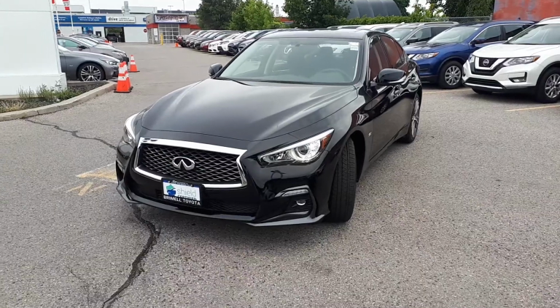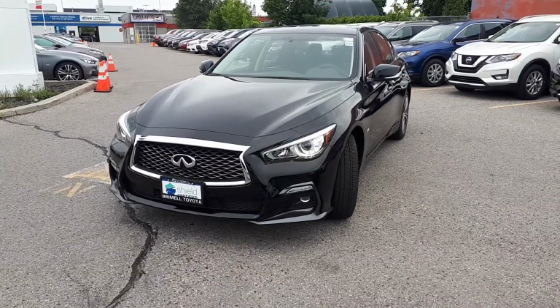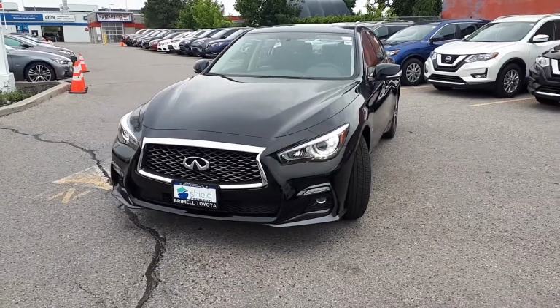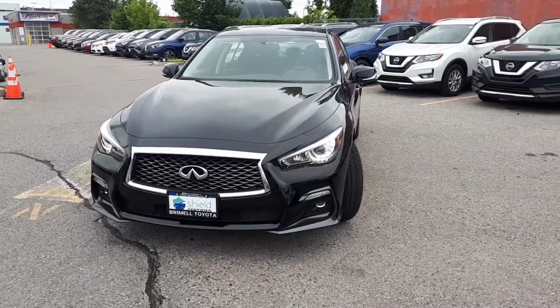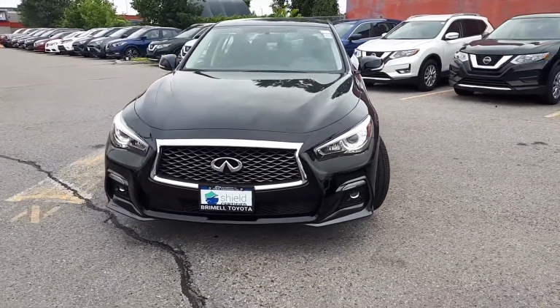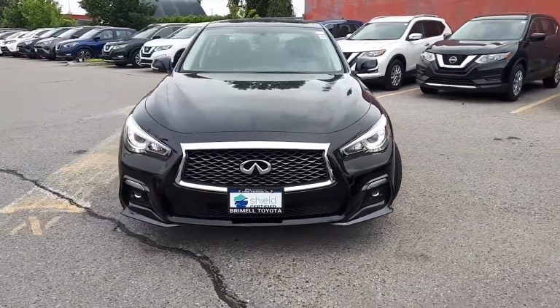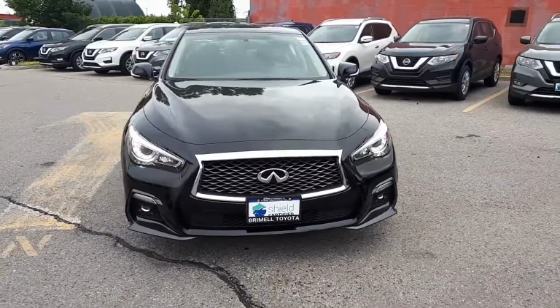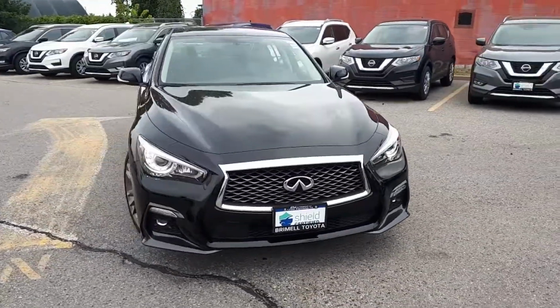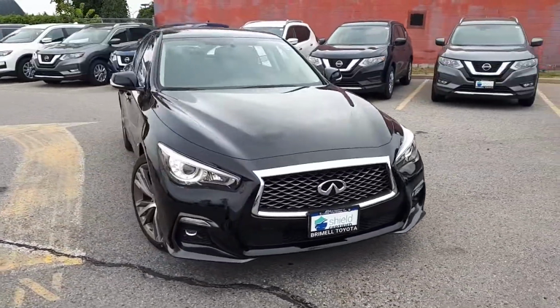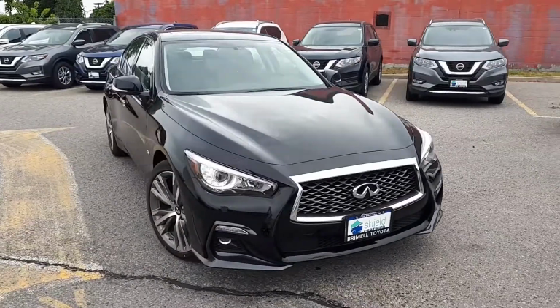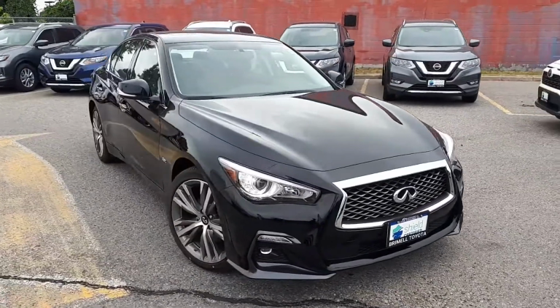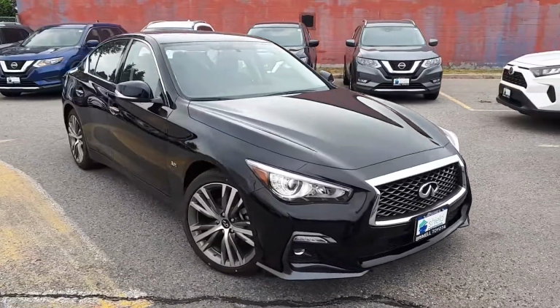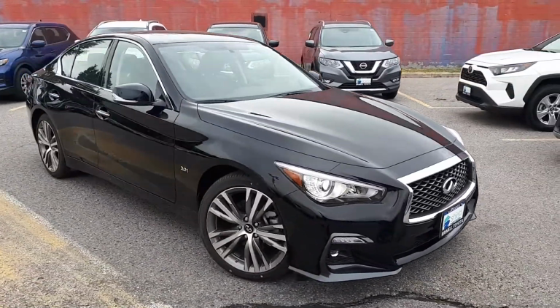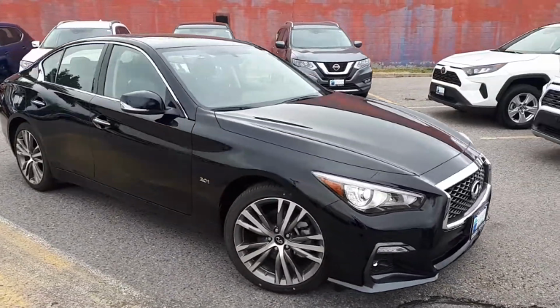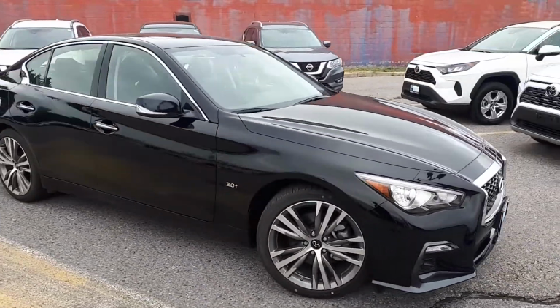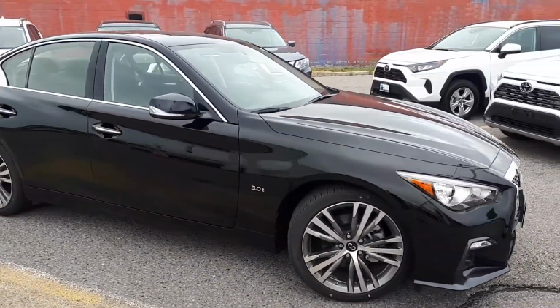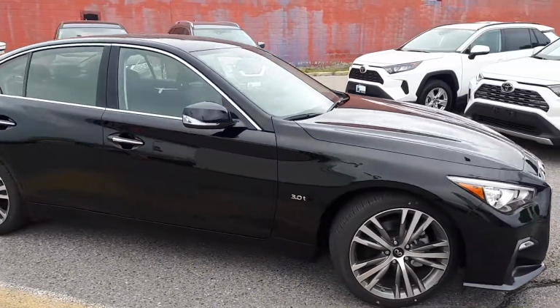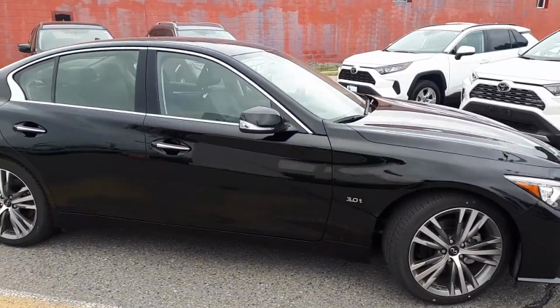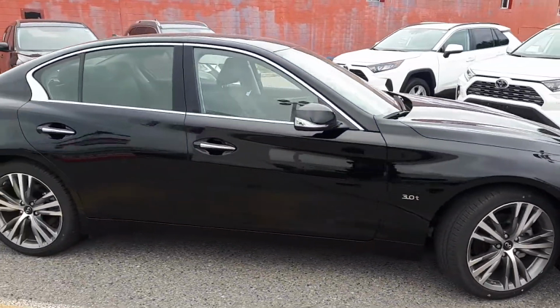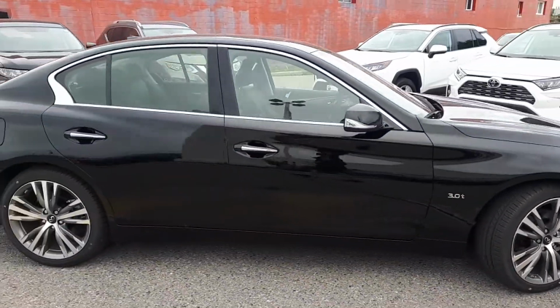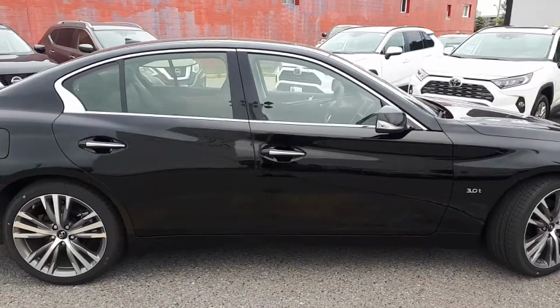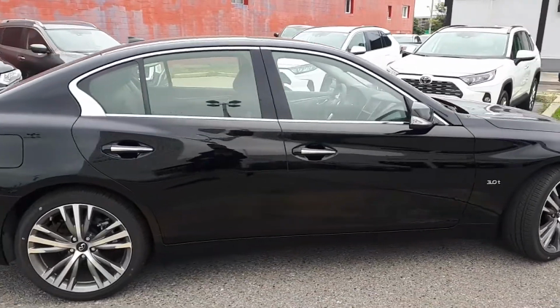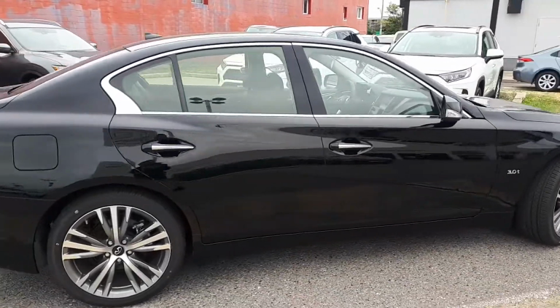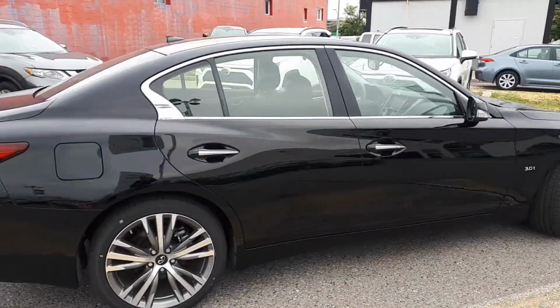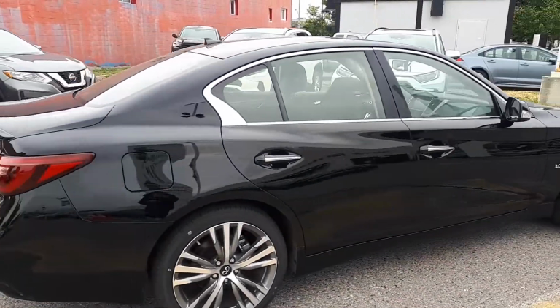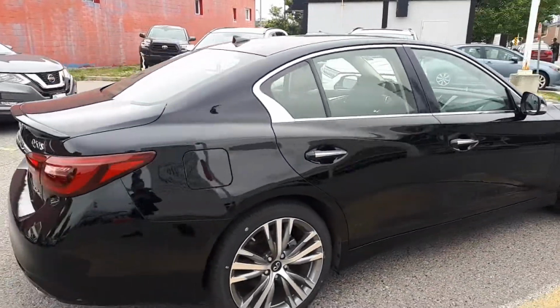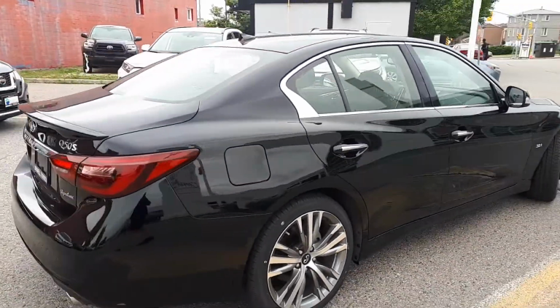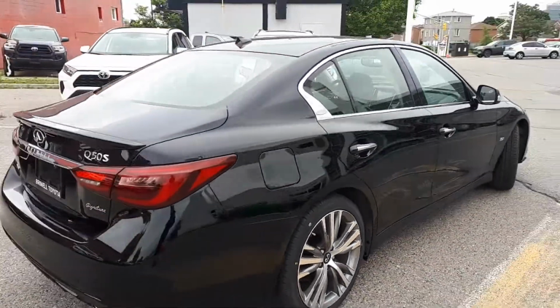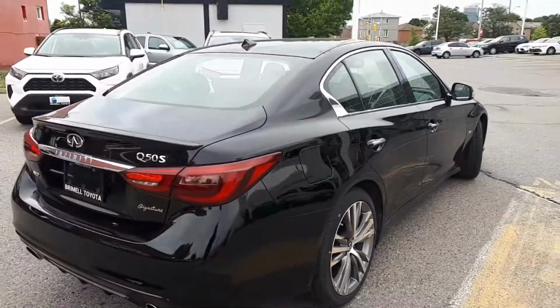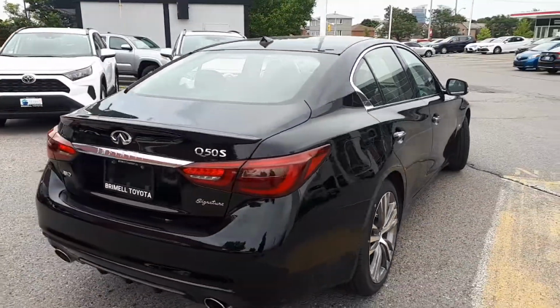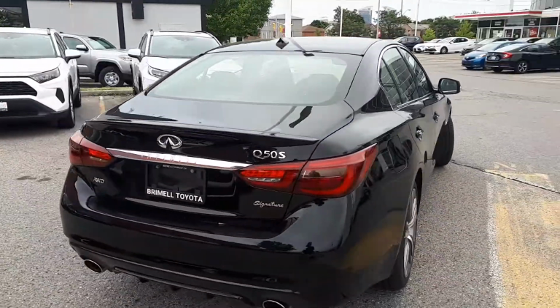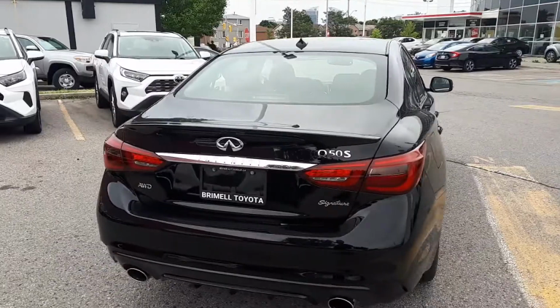Here at Bermel Toyota we have a DriveShield certified 2019 Infiniti Q50 3.0T Signature Edition. This sedan has all-wheel drive and an automatic transmission.